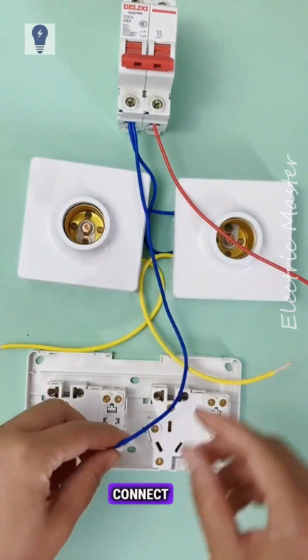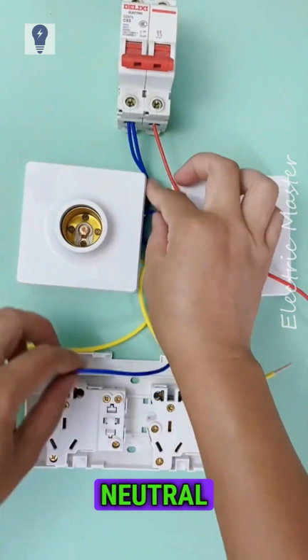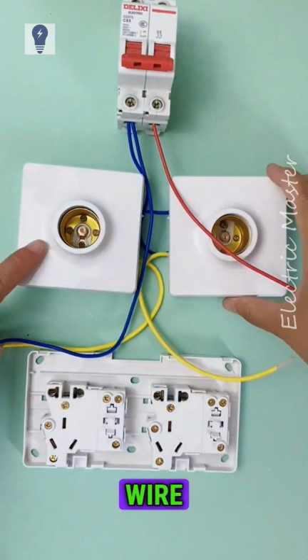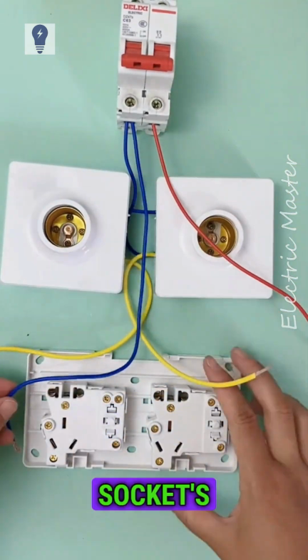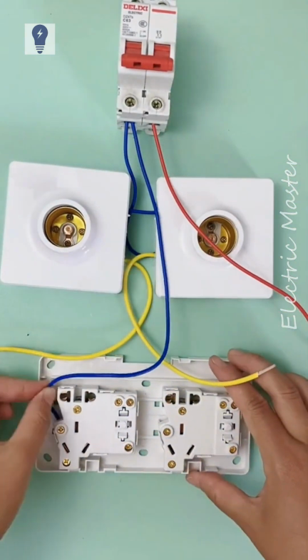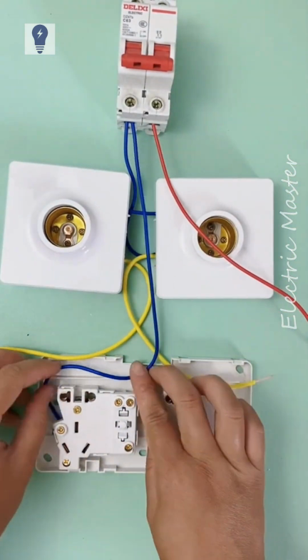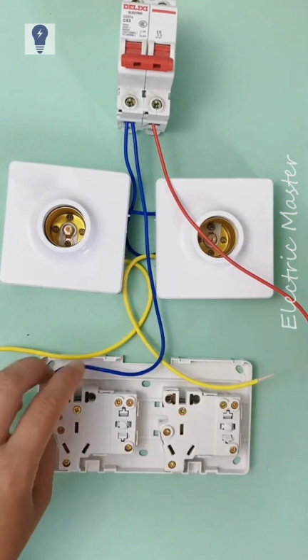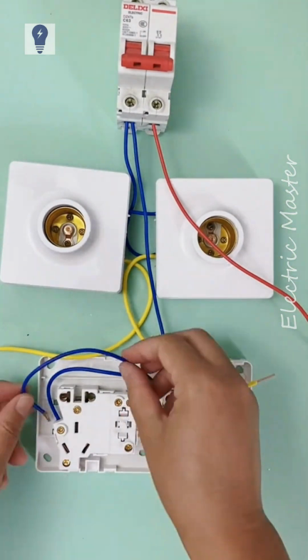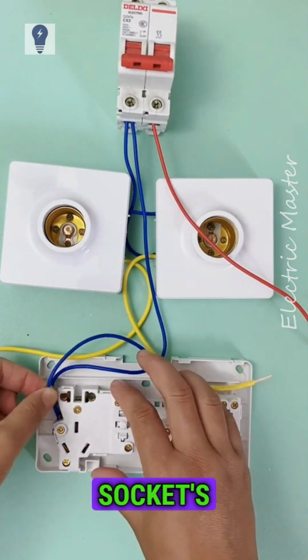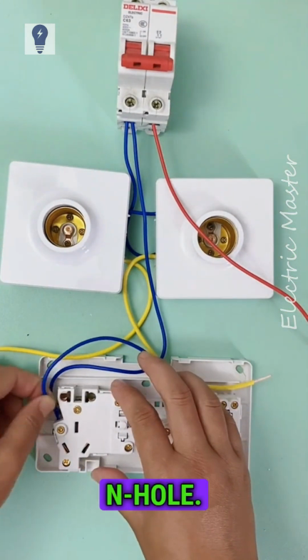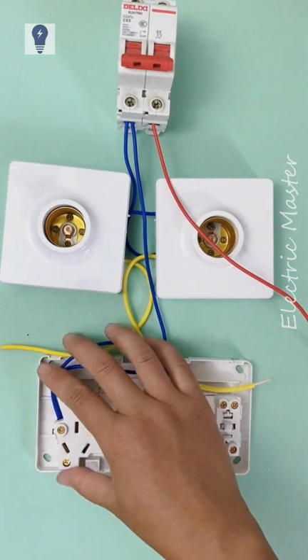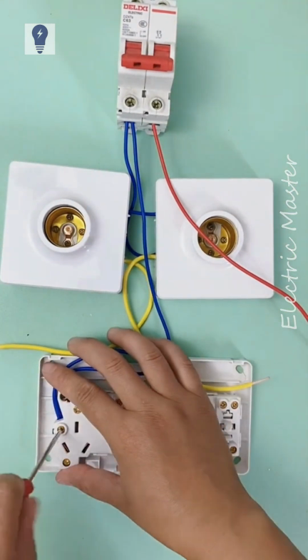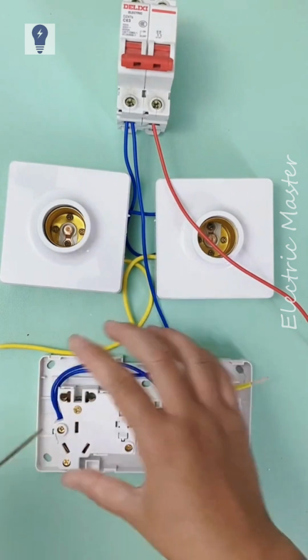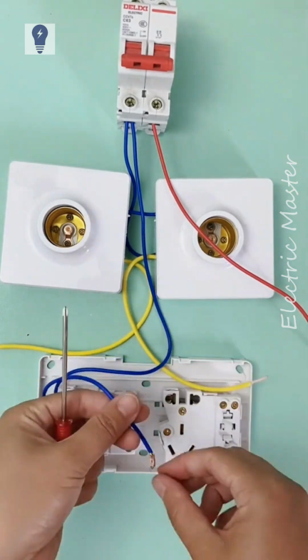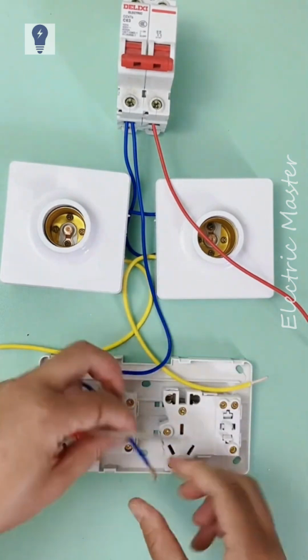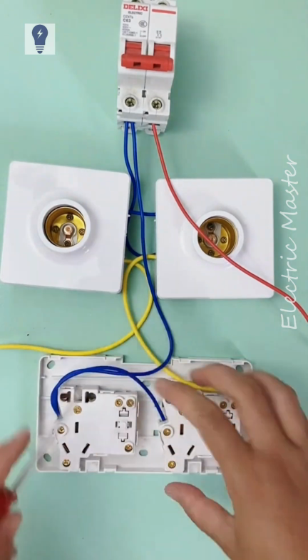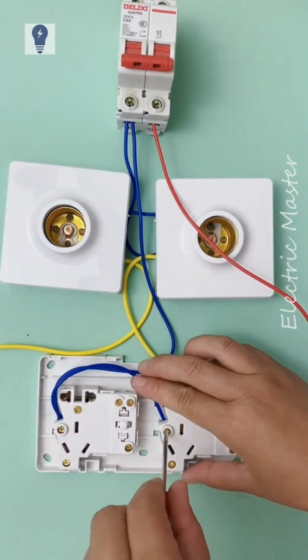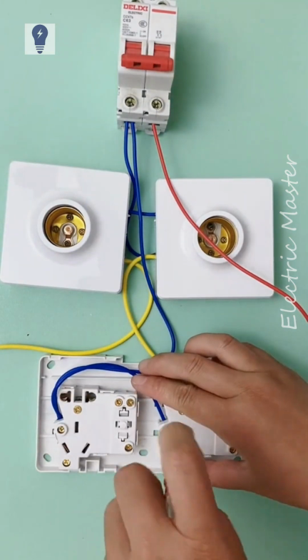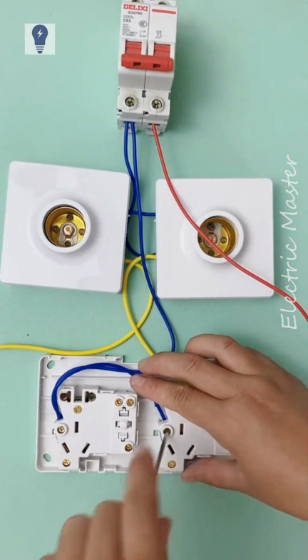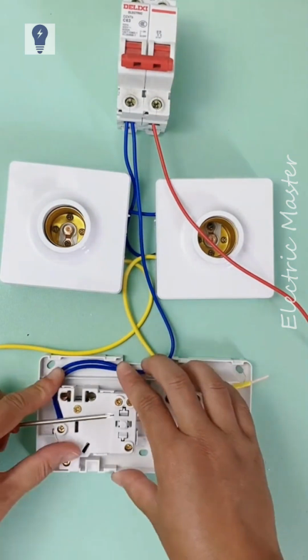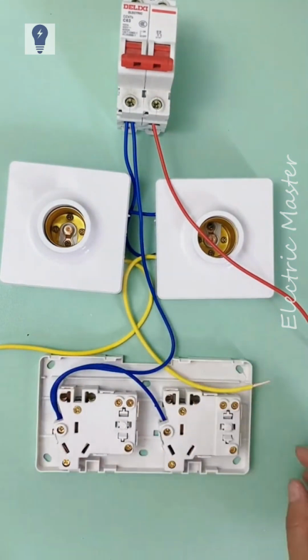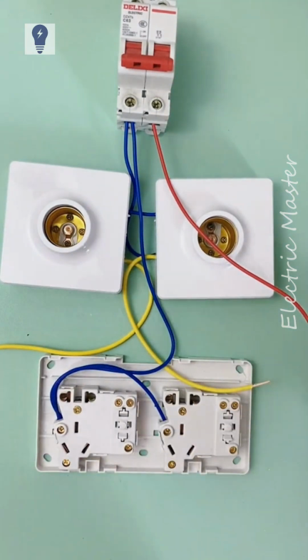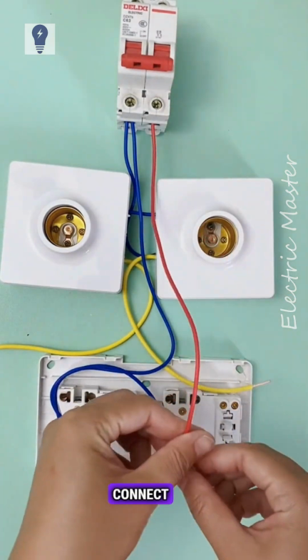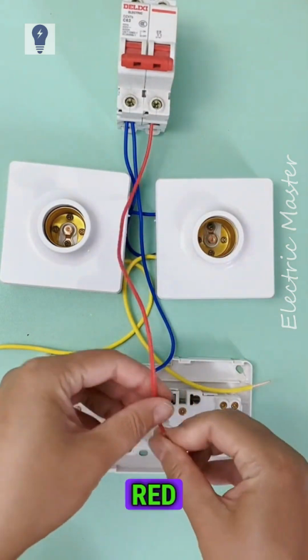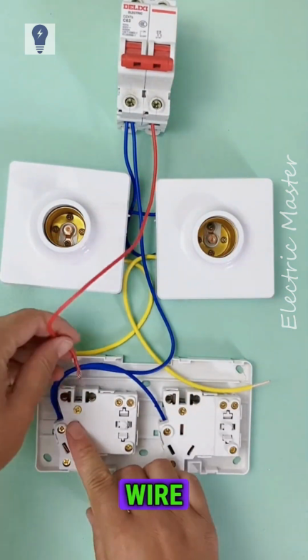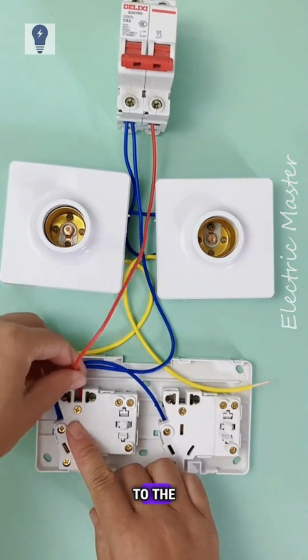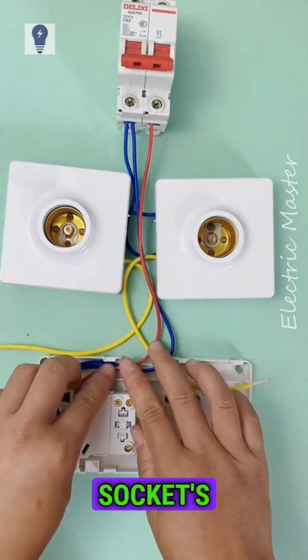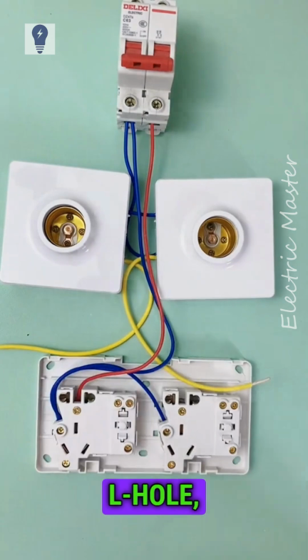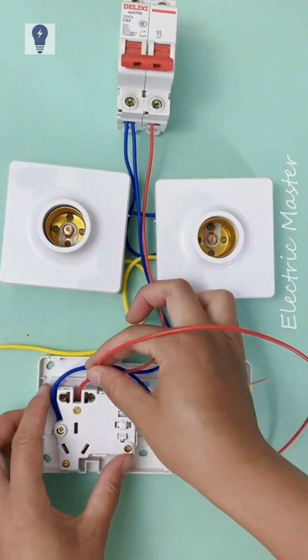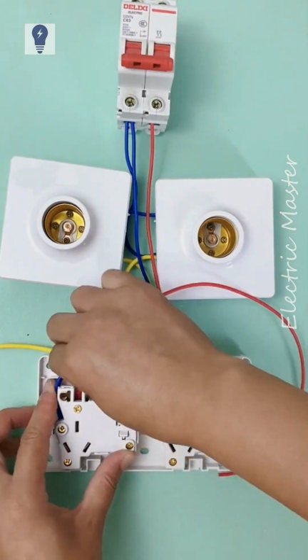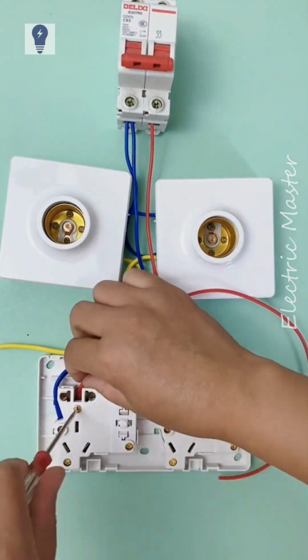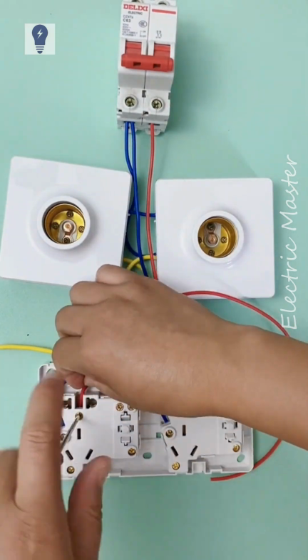Connect the blue neutral wire to the socket's end hole, then jump to the other socket's end hole. Connect the red live wire to the socket's end hole, then jump to the switch's end hole.